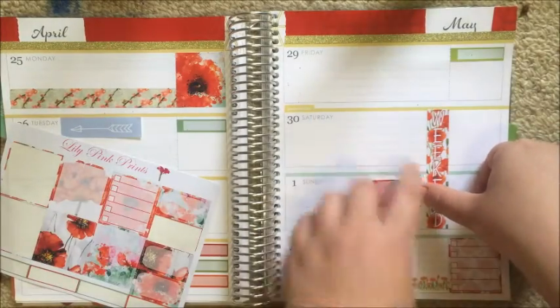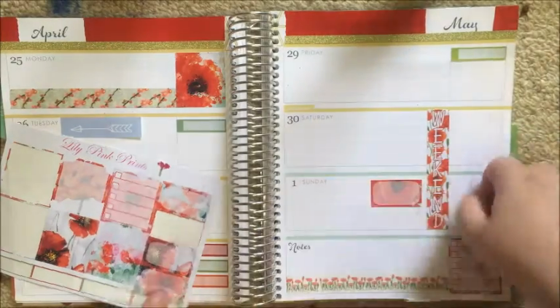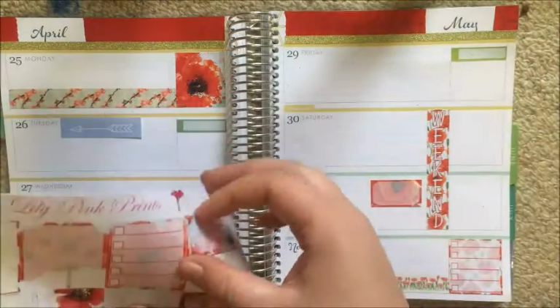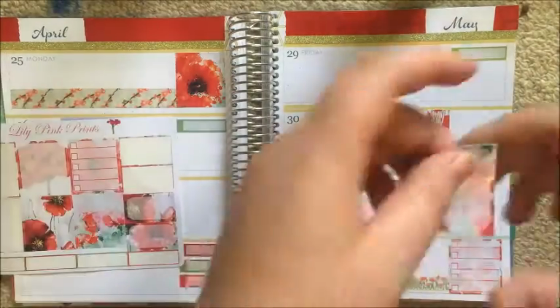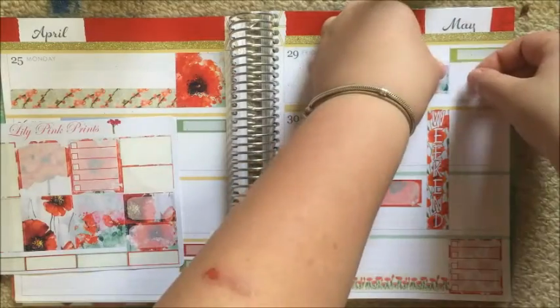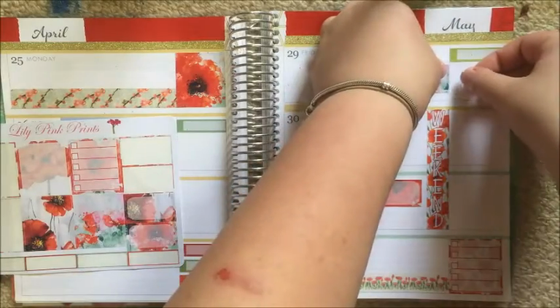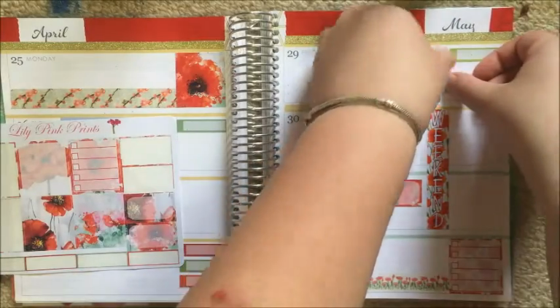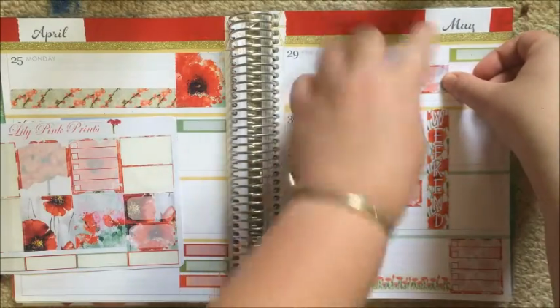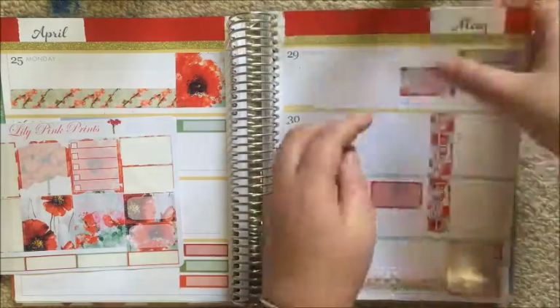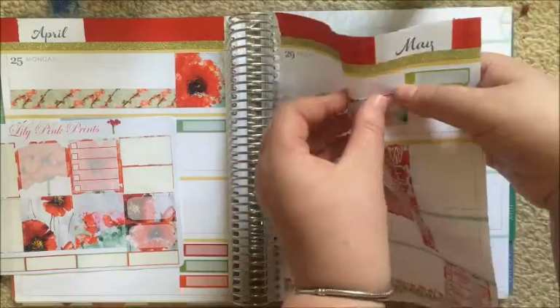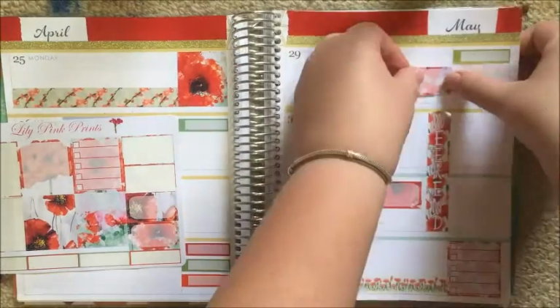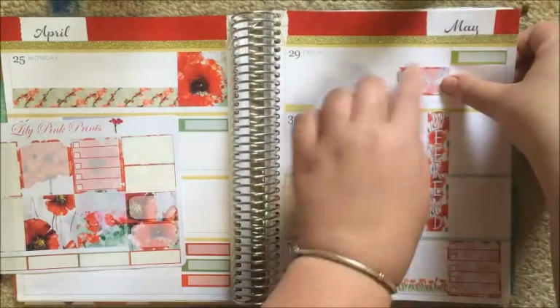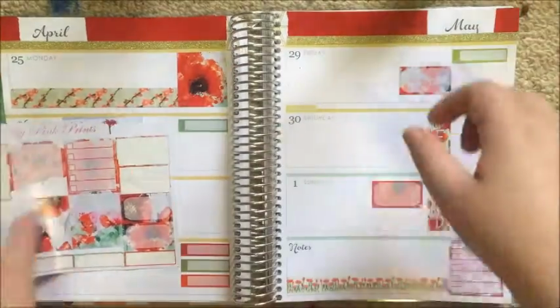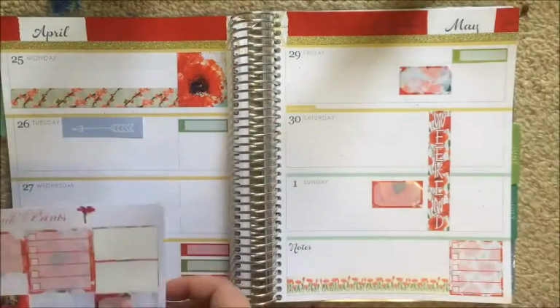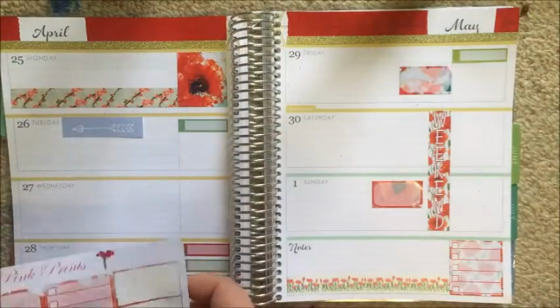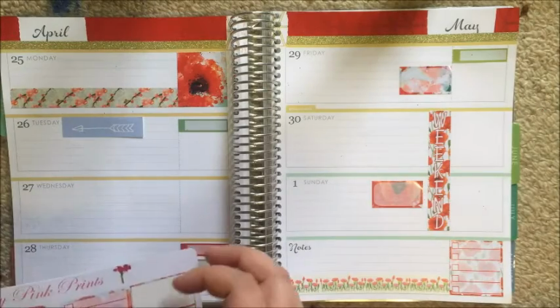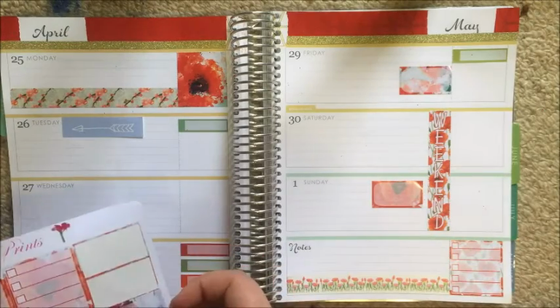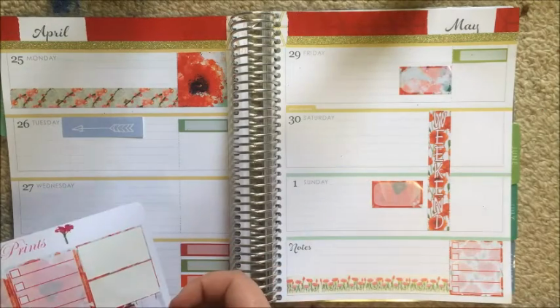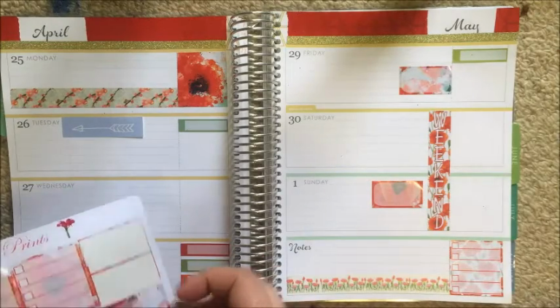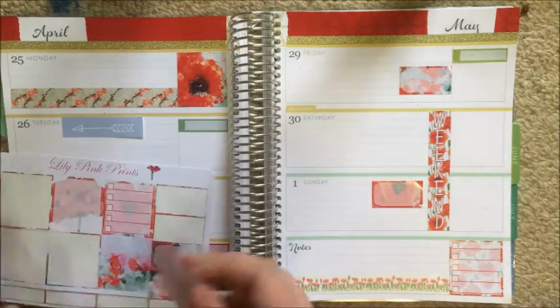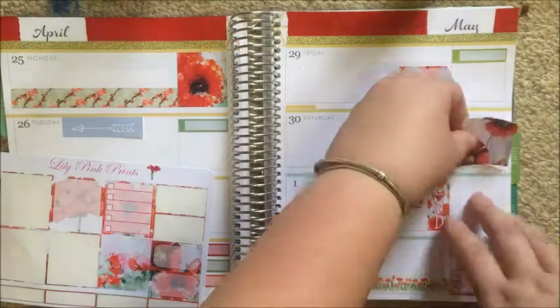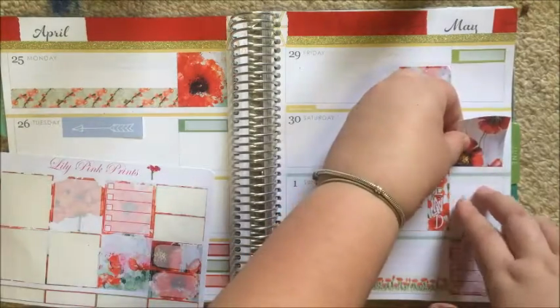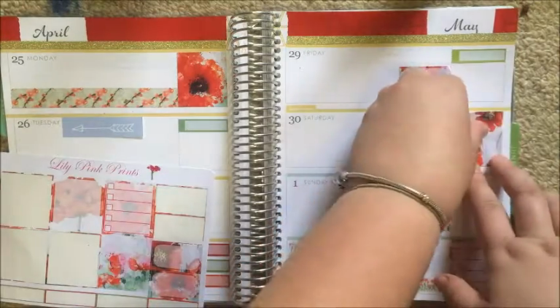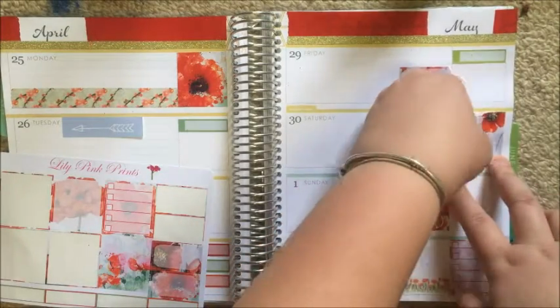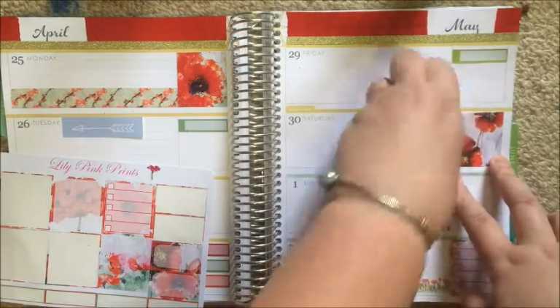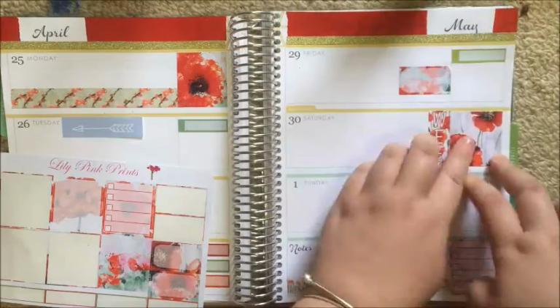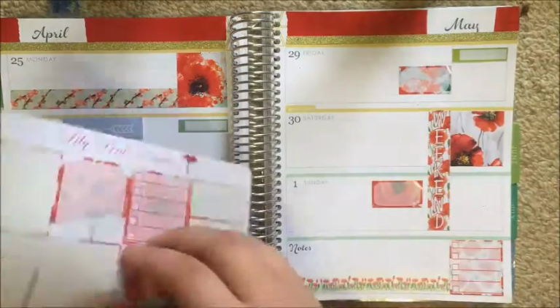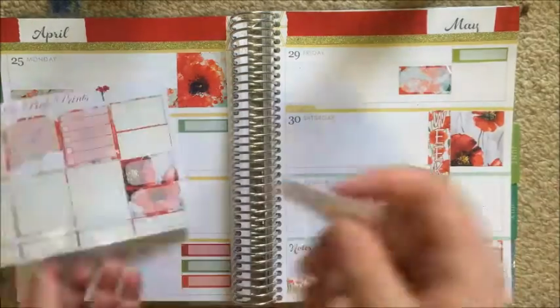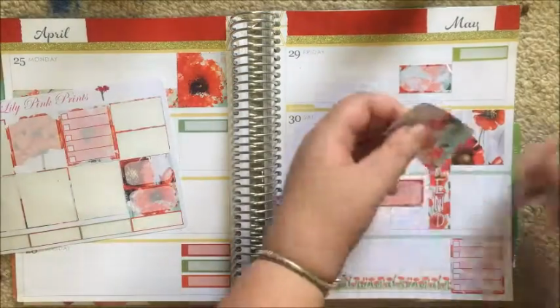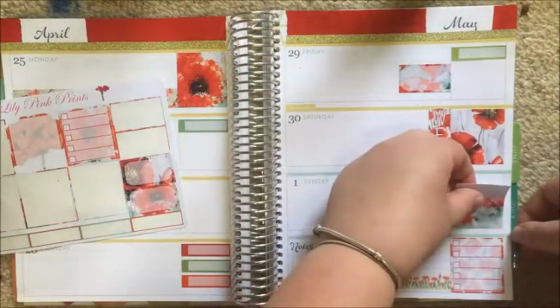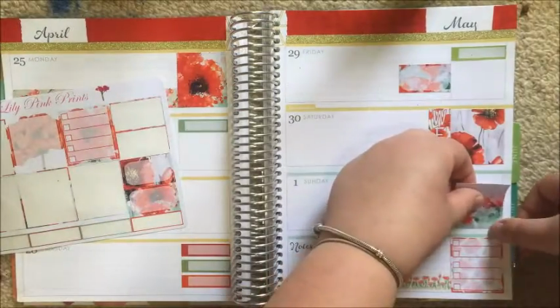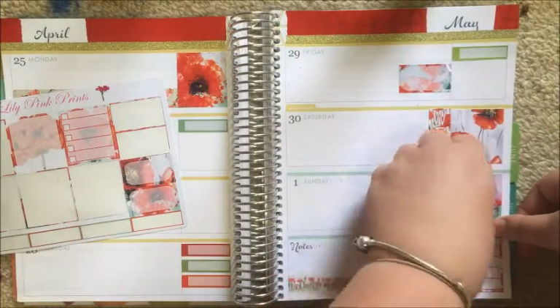That weekend banner is from the kit and I absolutely love it — I think it's so pretty. It's understated but also so heavily decorated, which is really nice. I'm just adding these two other decorative boxes to Saturday and Sunday to fill in the space.